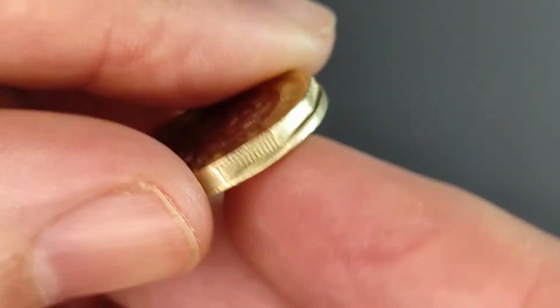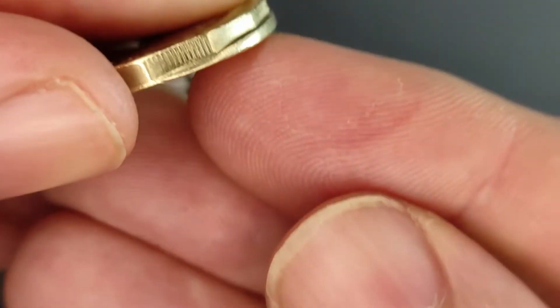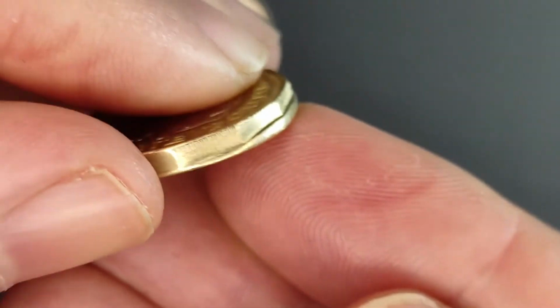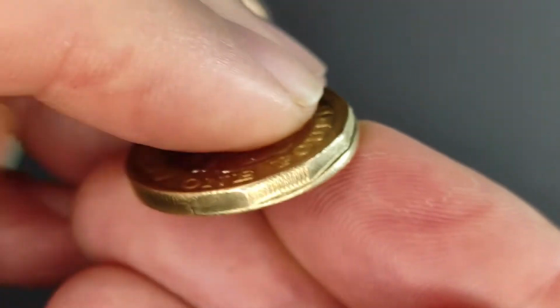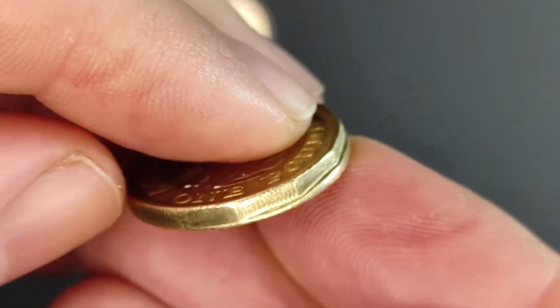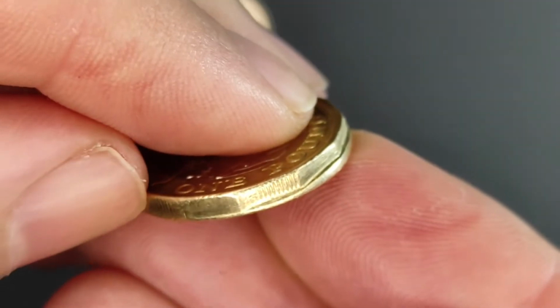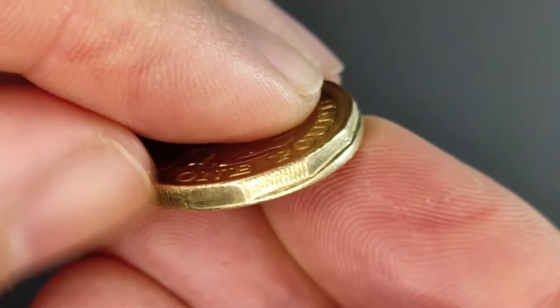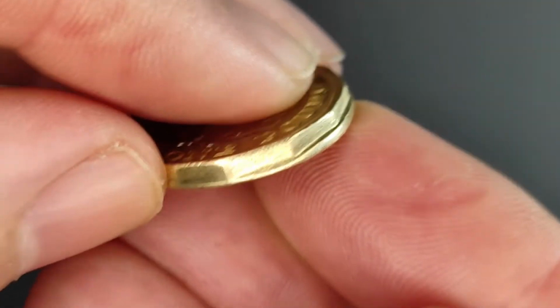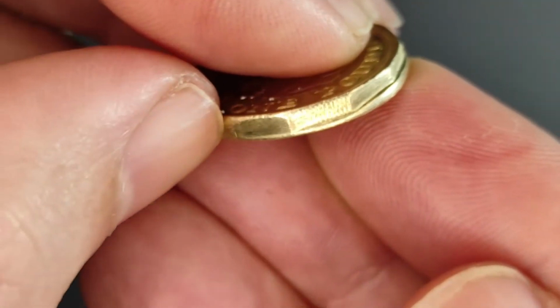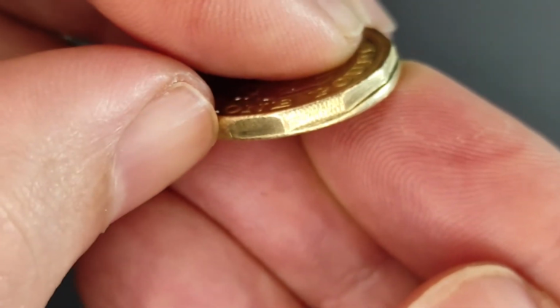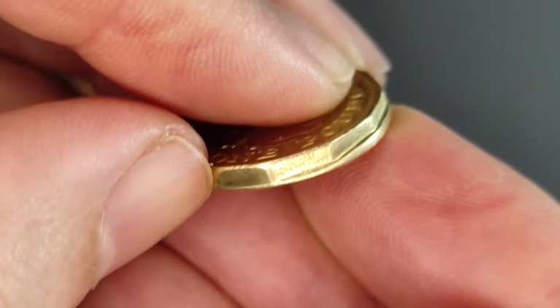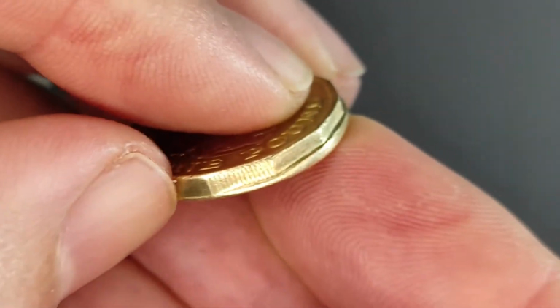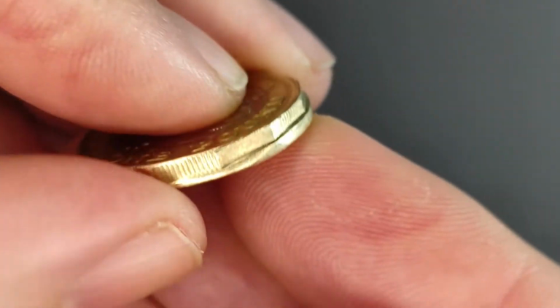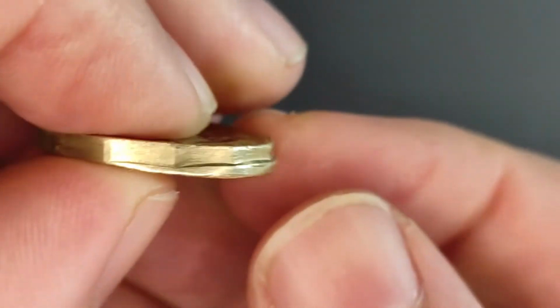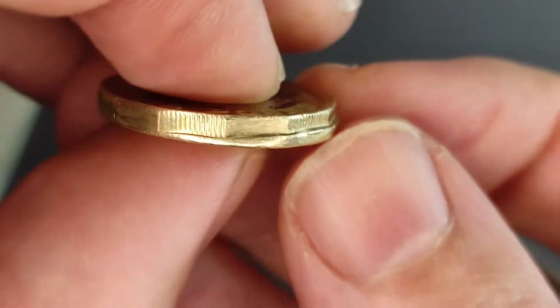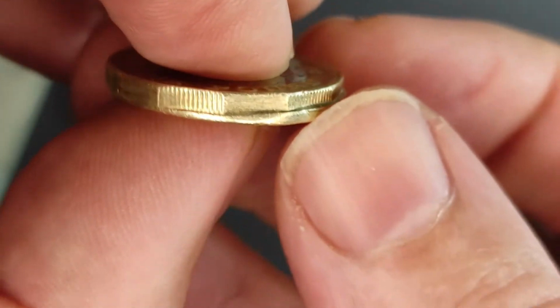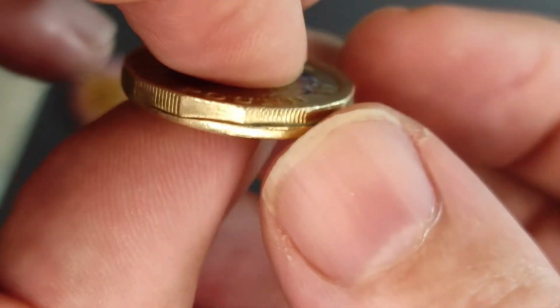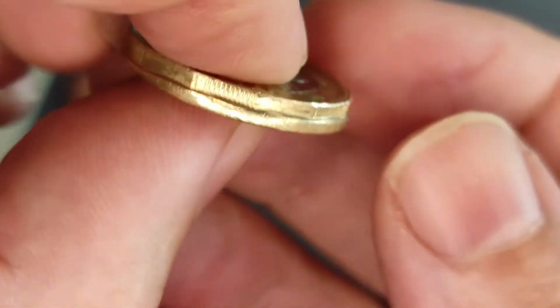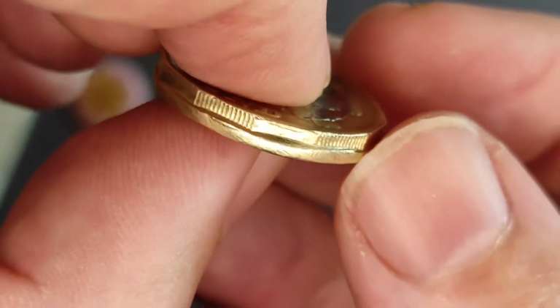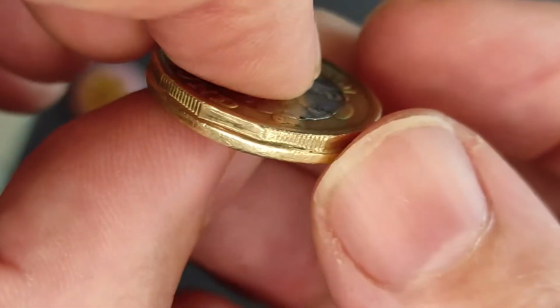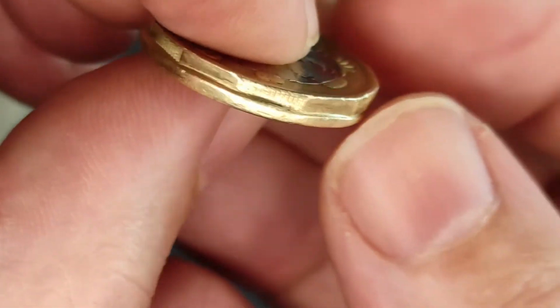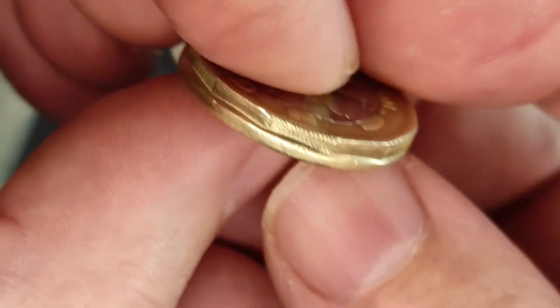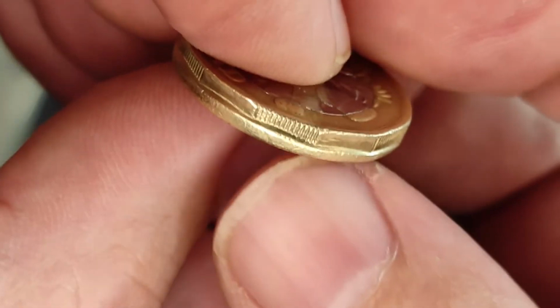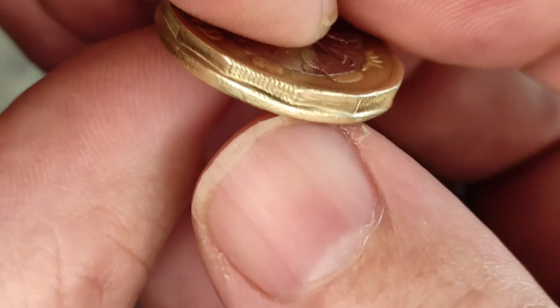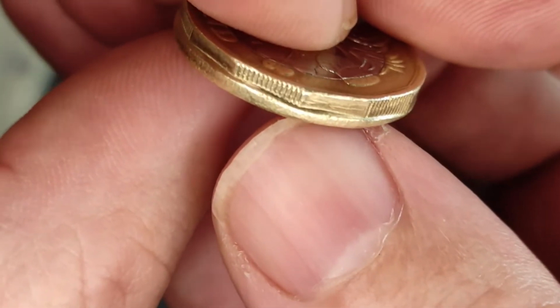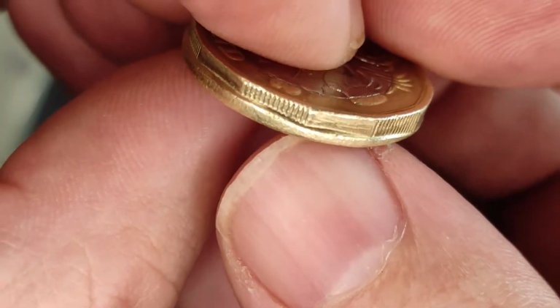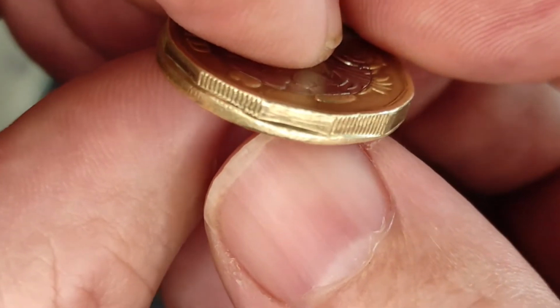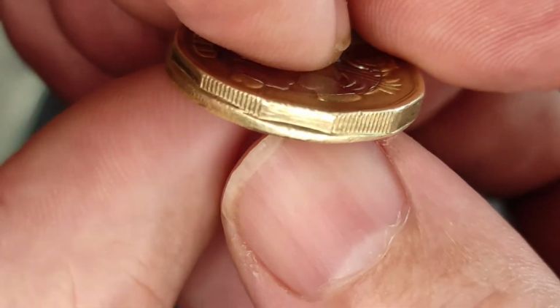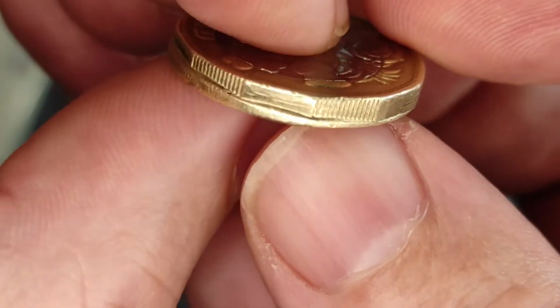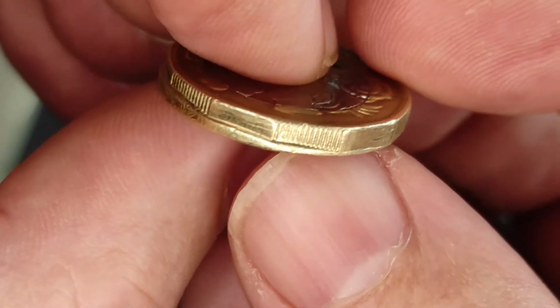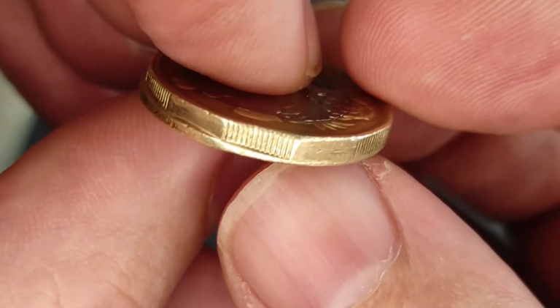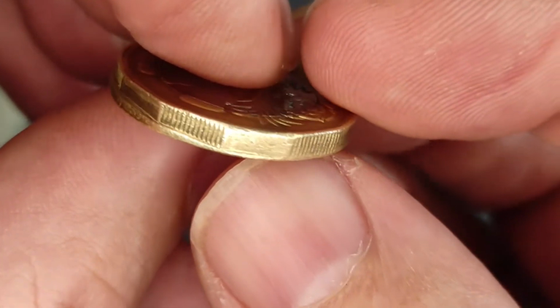So, when the coin is struck, there's such high pressures involved that it does get pretty warm, and it starts to behave slightly liquid-like, which is why you get this kind of gloopy, leaking-out effect.